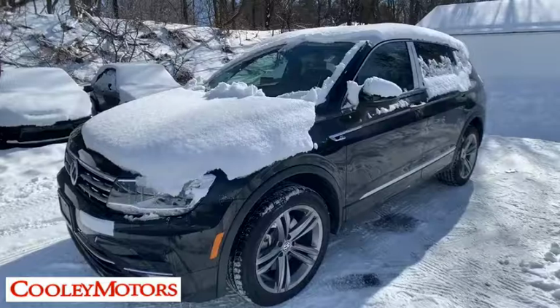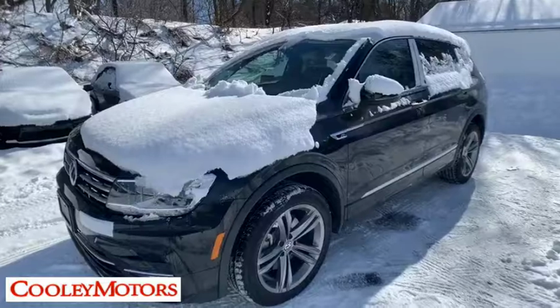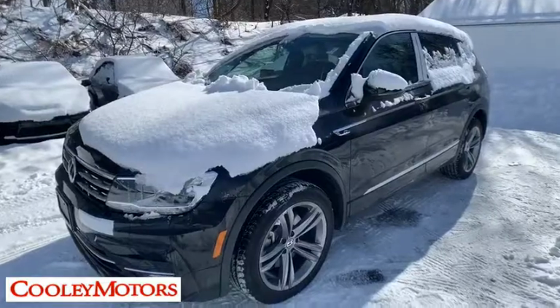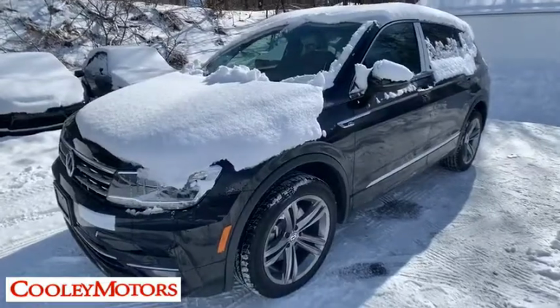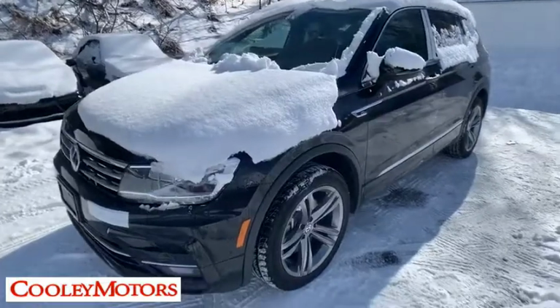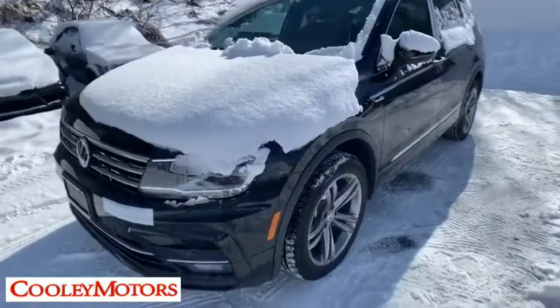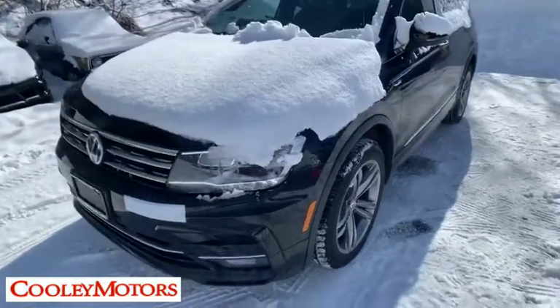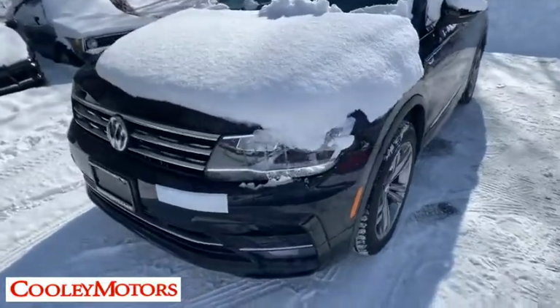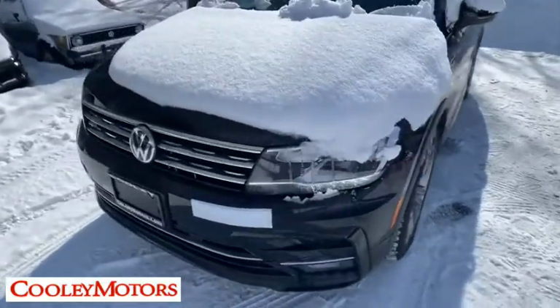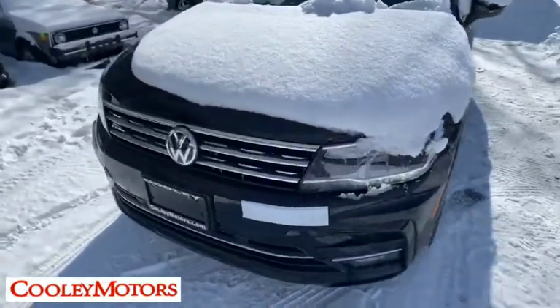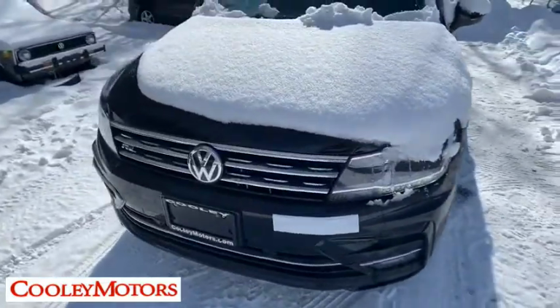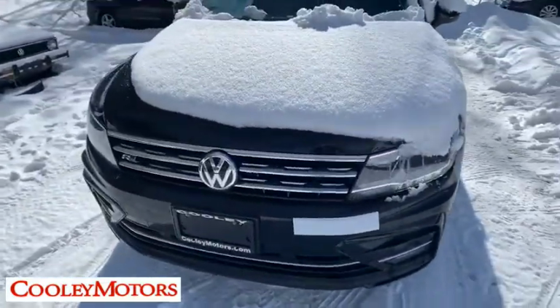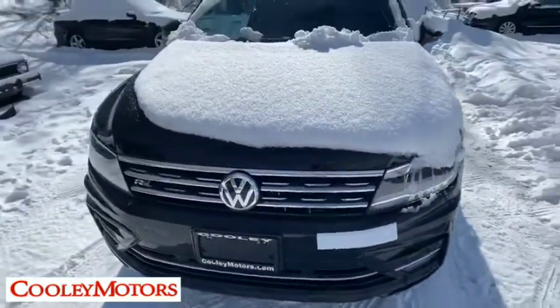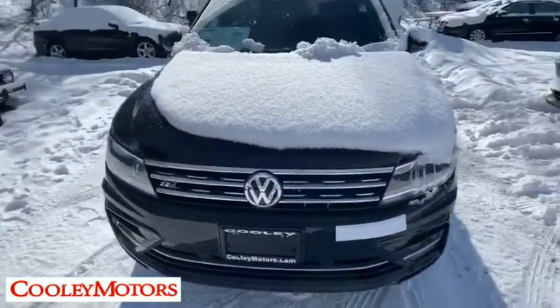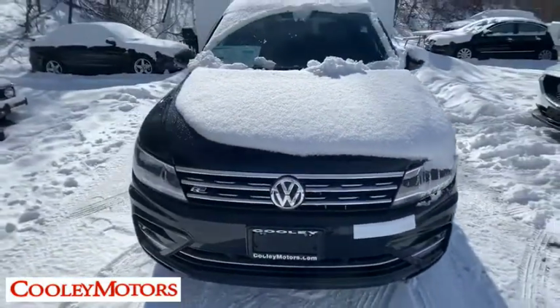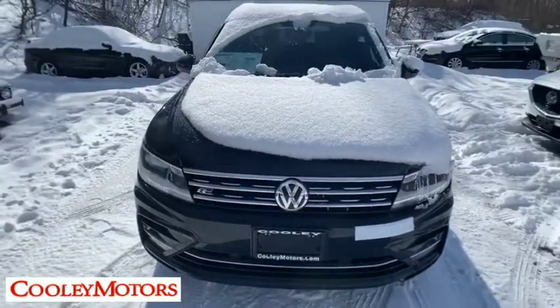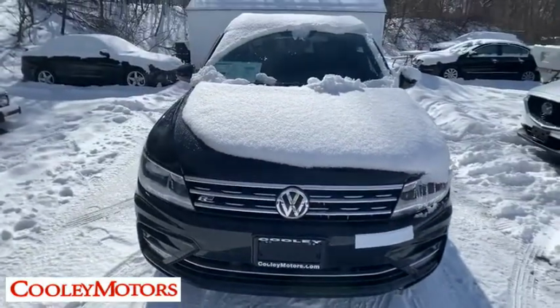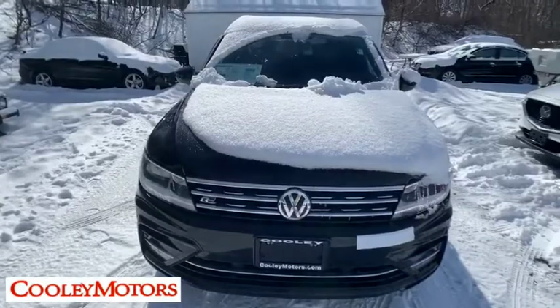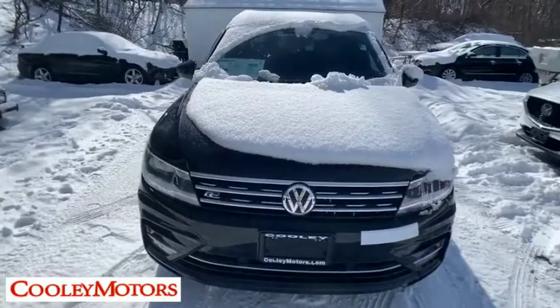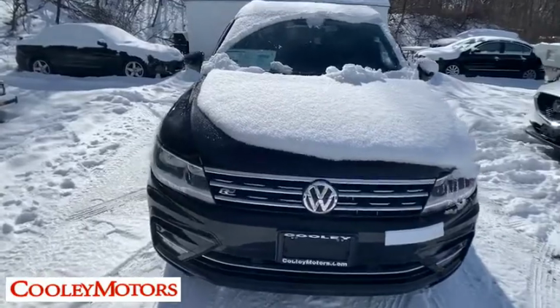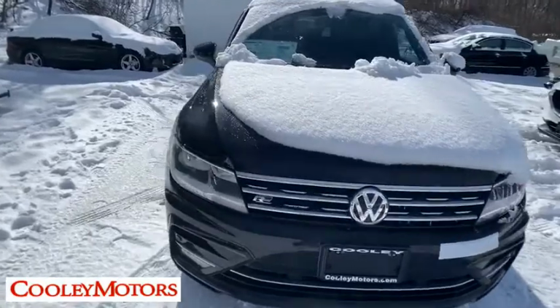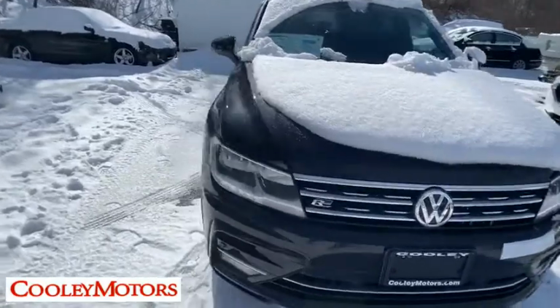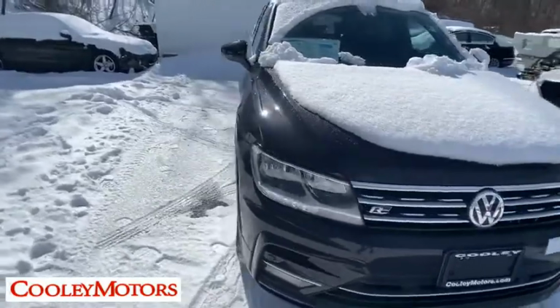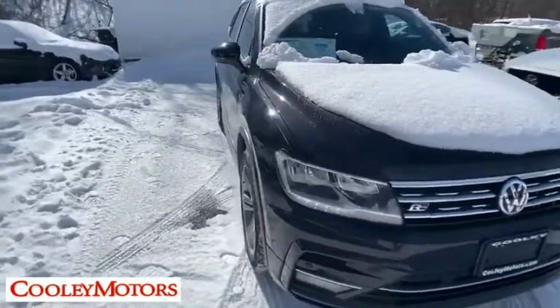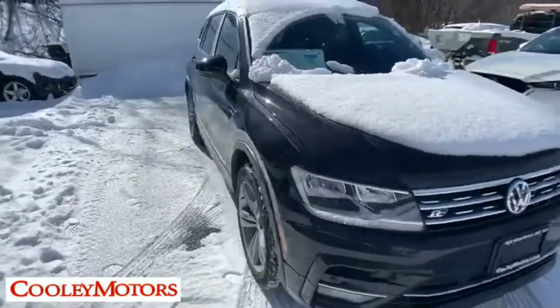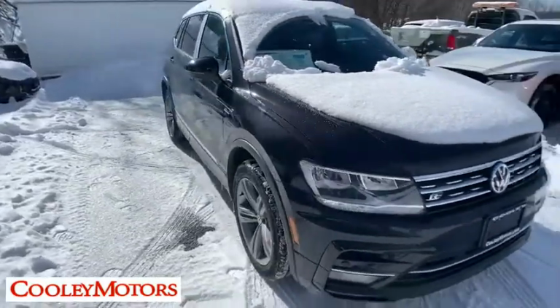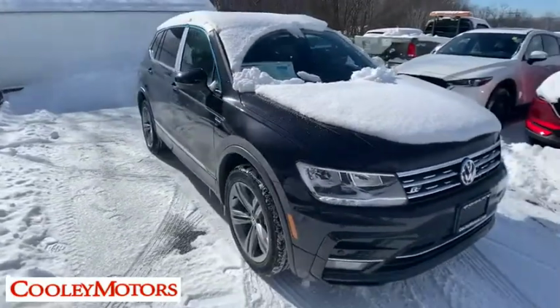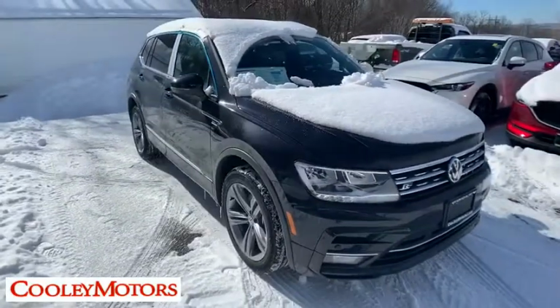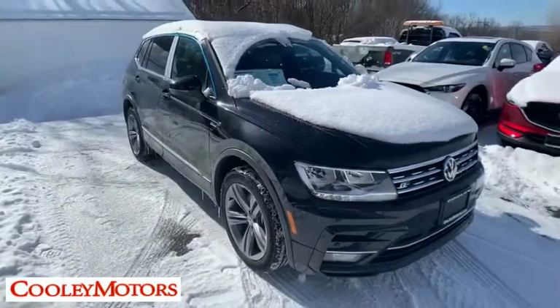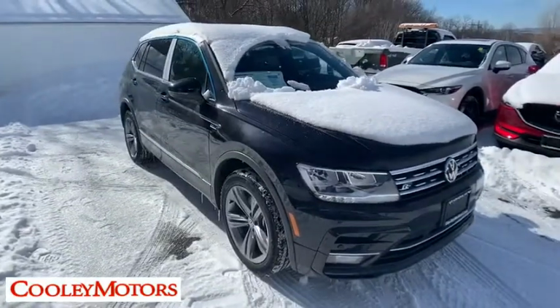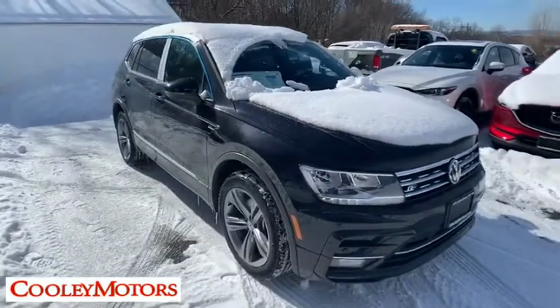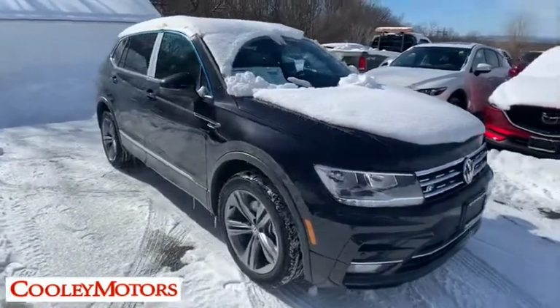2019 Volkswagen Tiguan. With the Volkswagen Tiguan, it's good to be turbo — turbo with class. This vehicle has less than 100 miles.